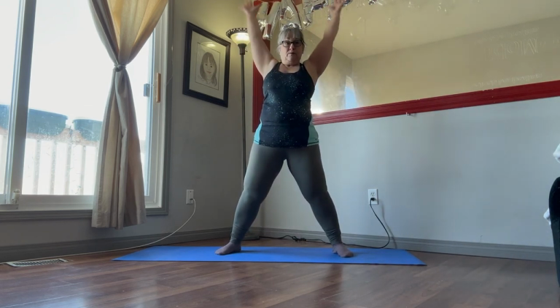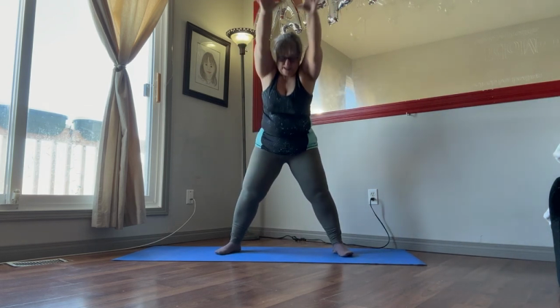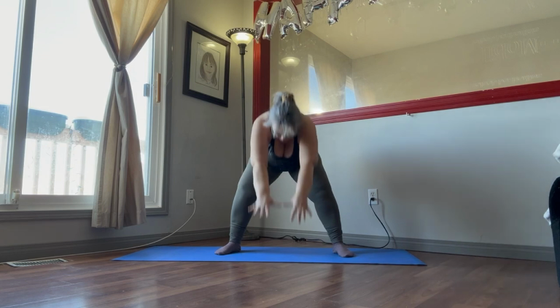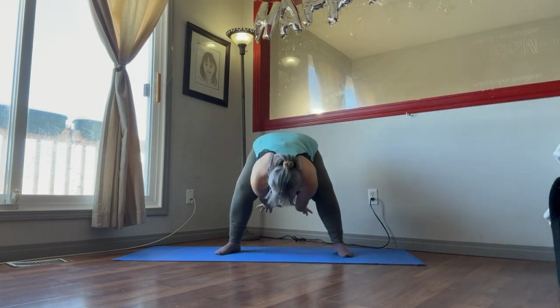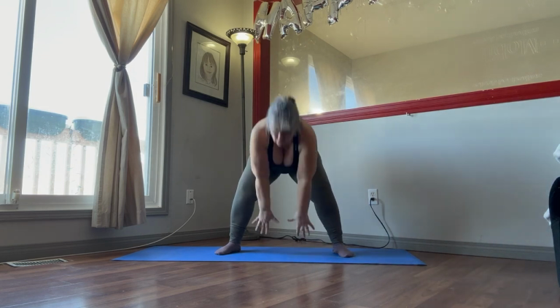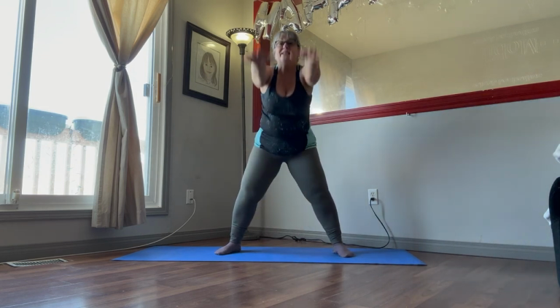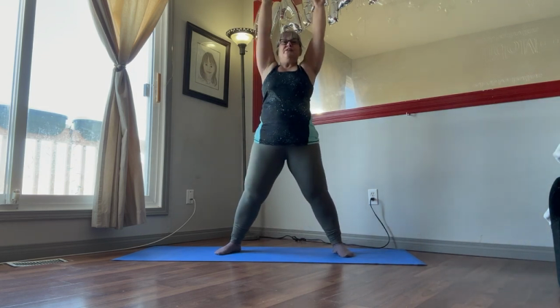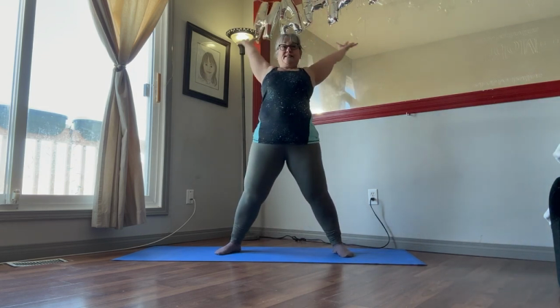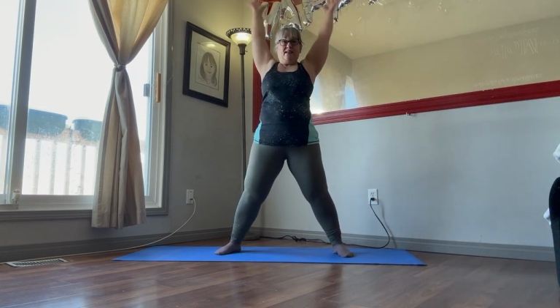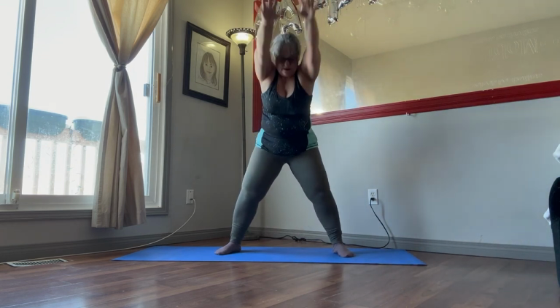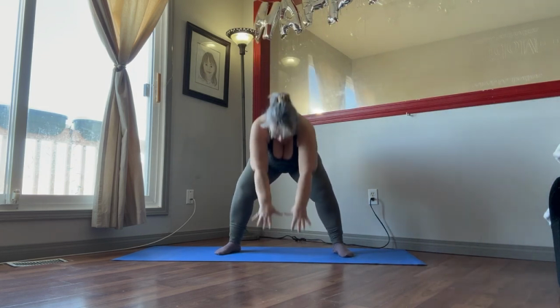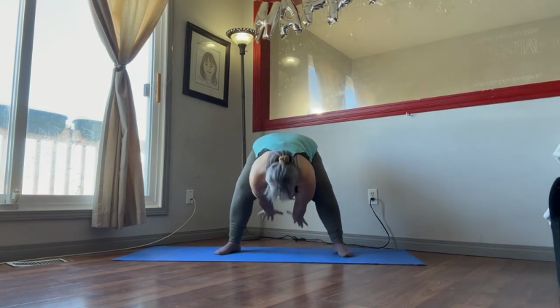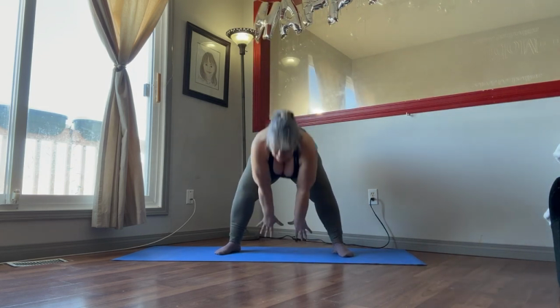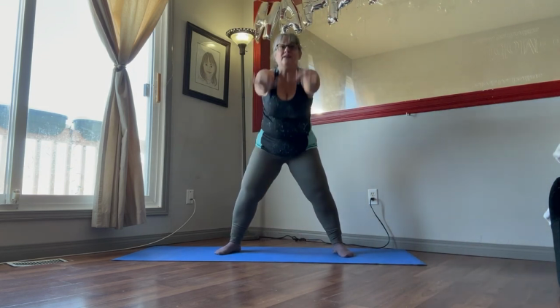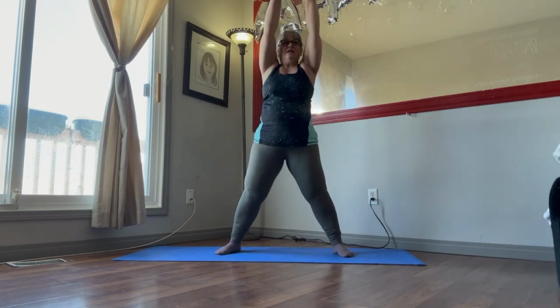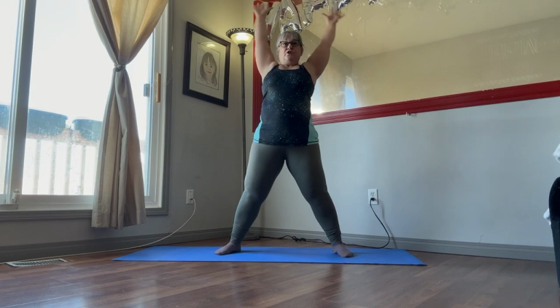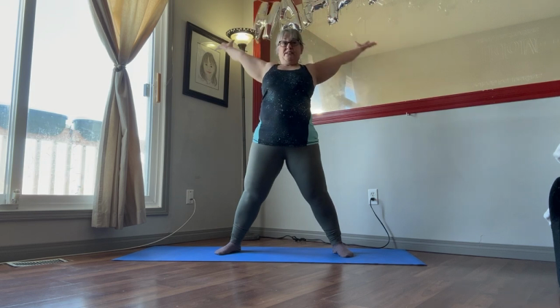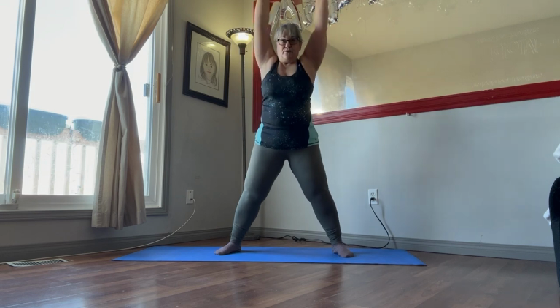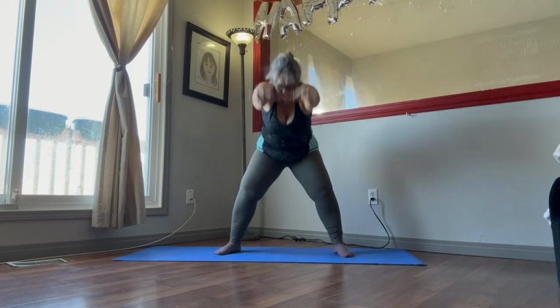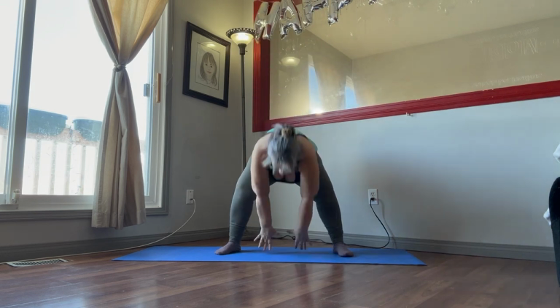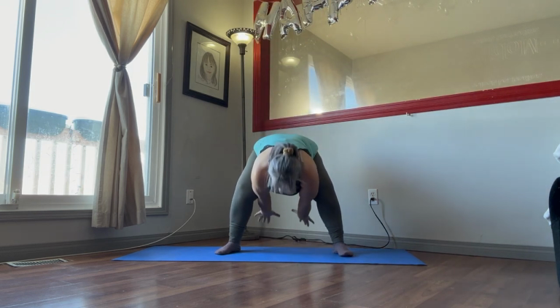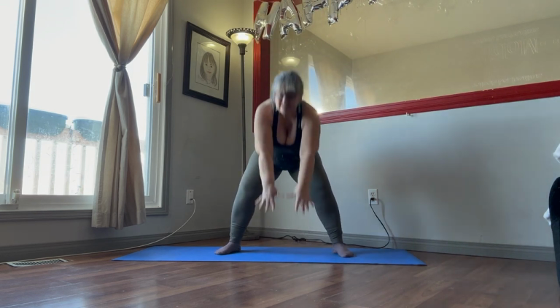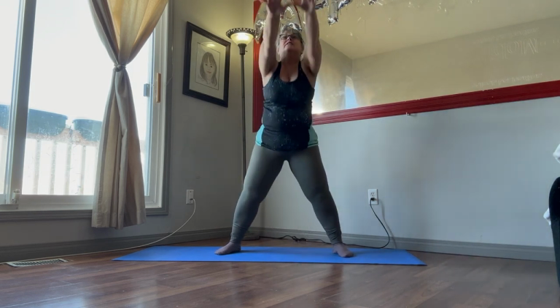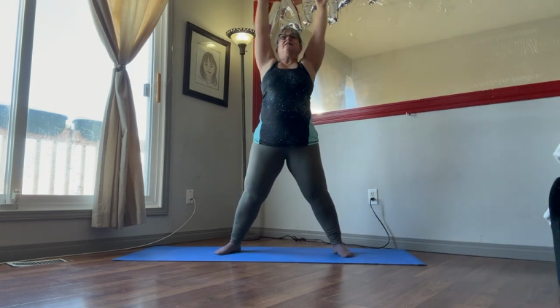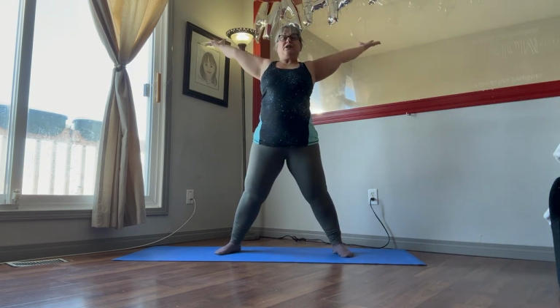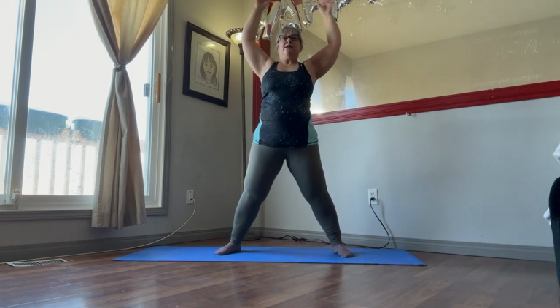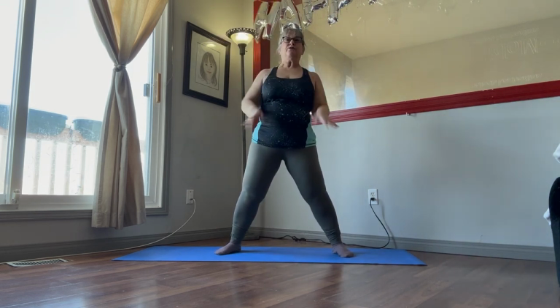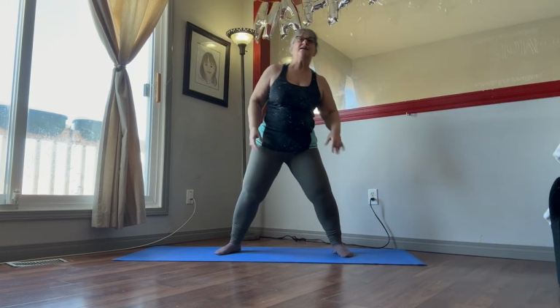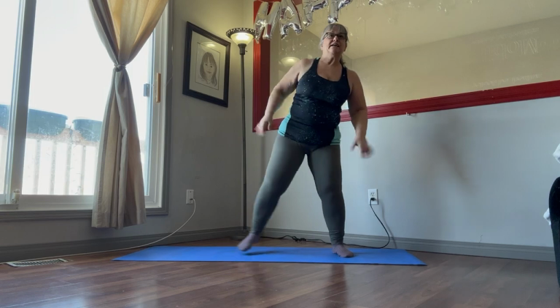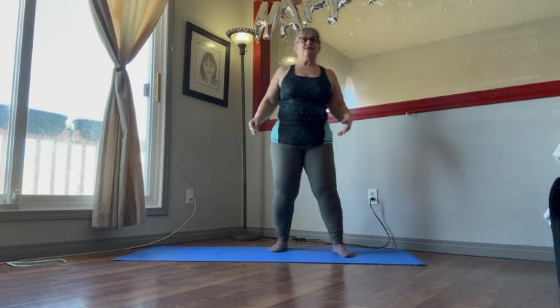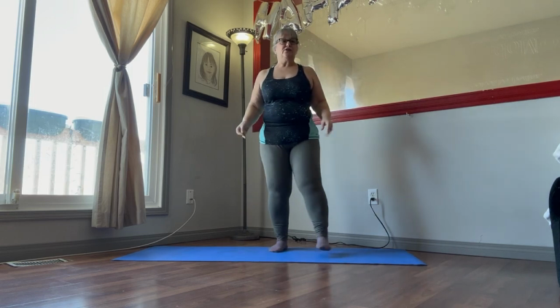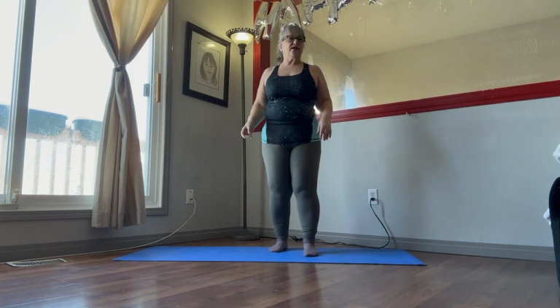Keep your weight in your heels. Keep breathing. Go up and down. There we go. Give that a little shake out.